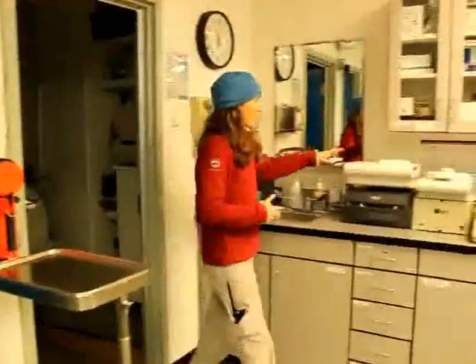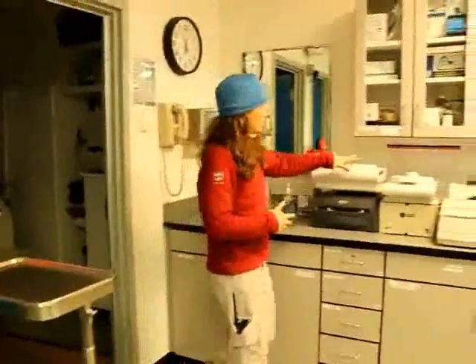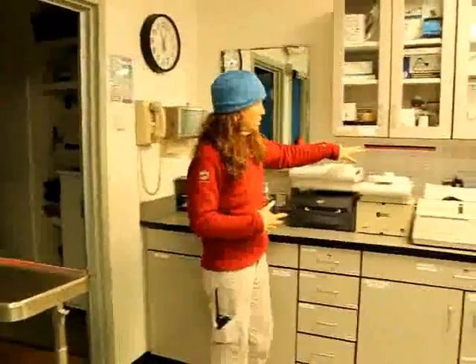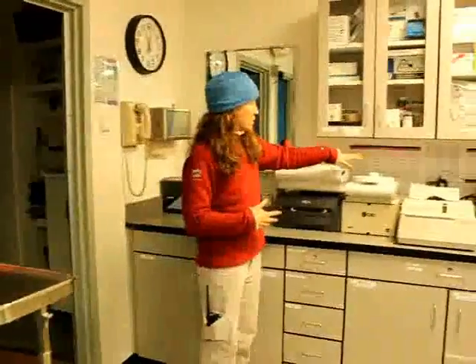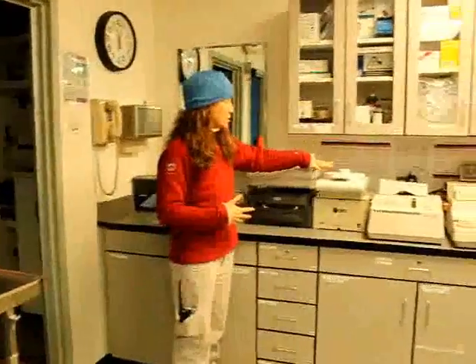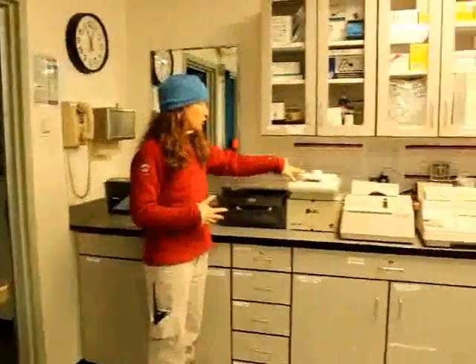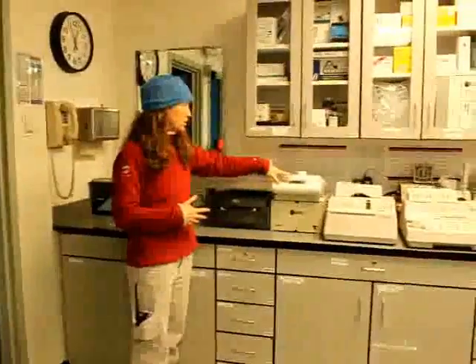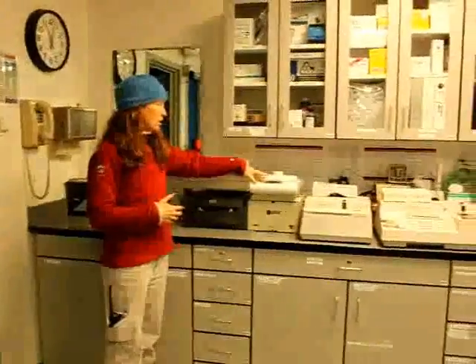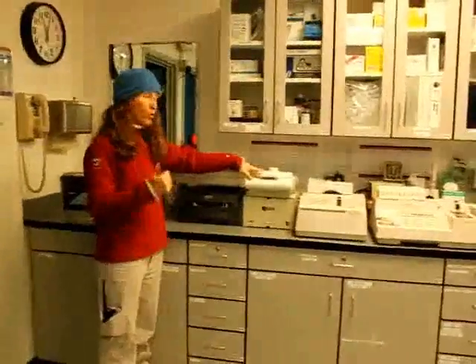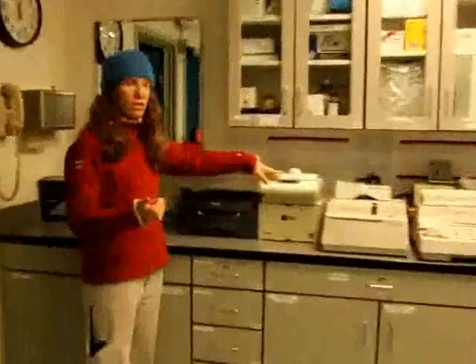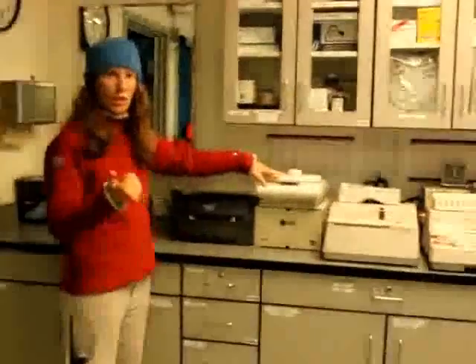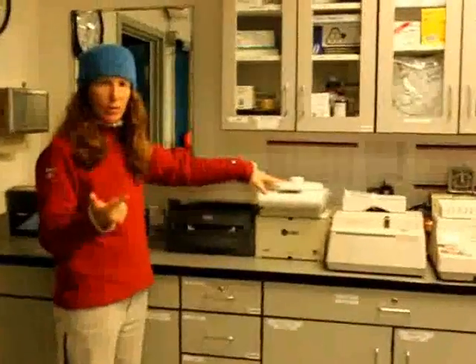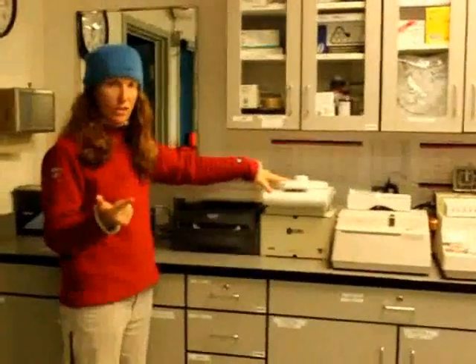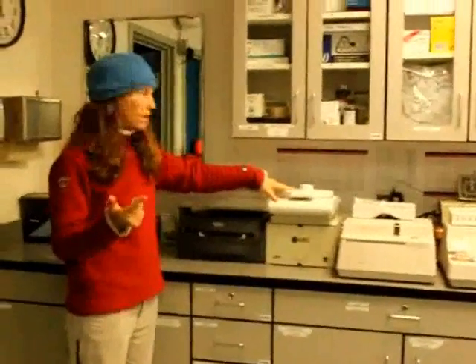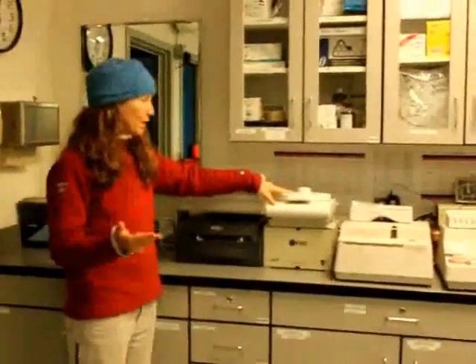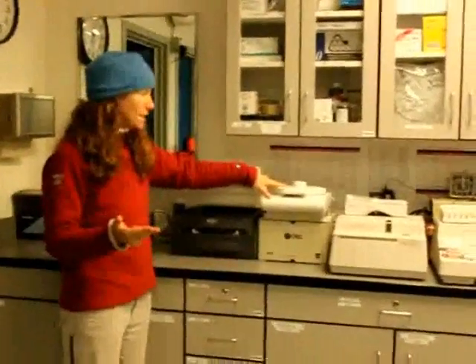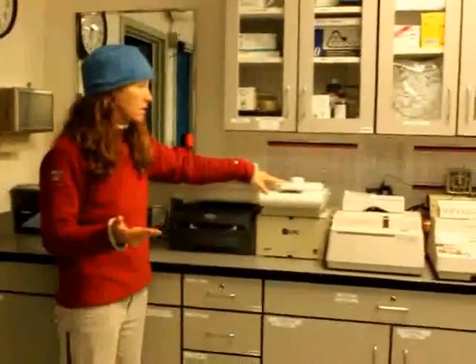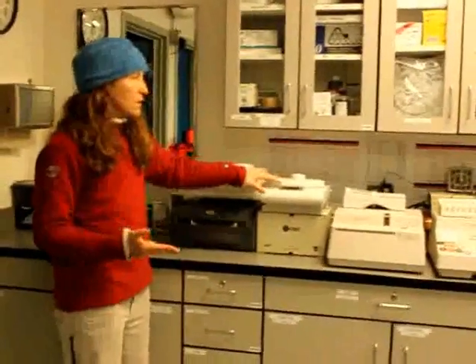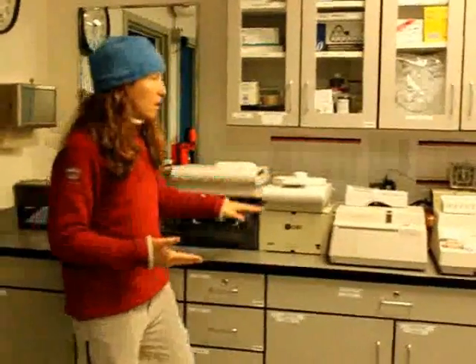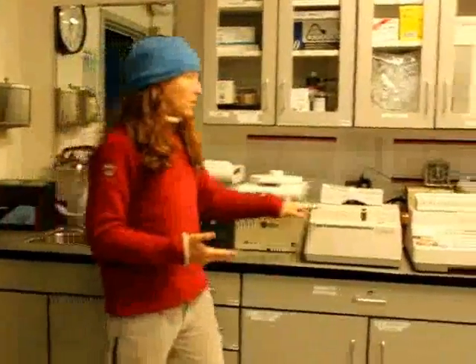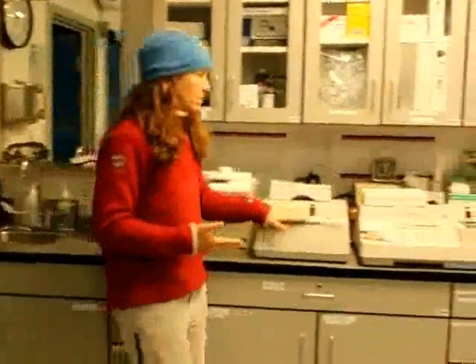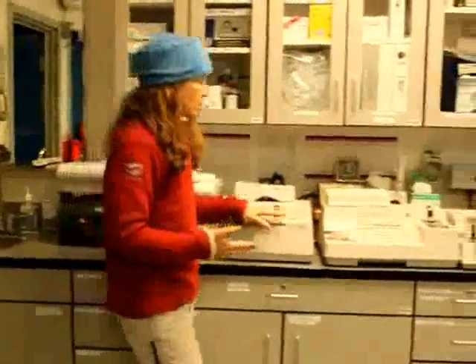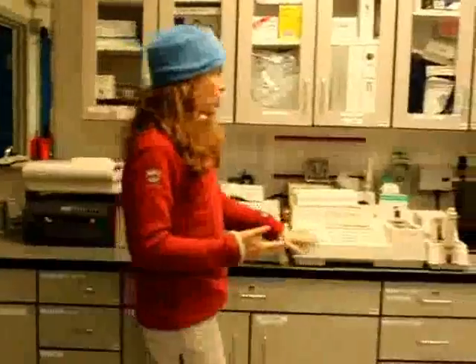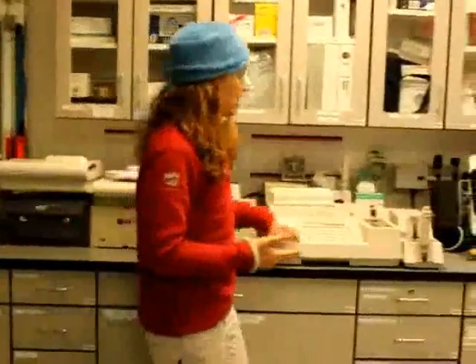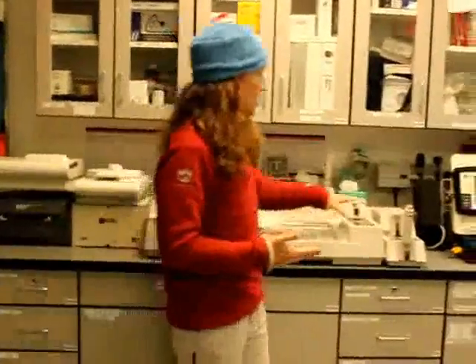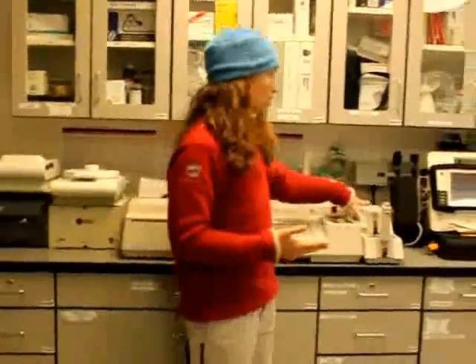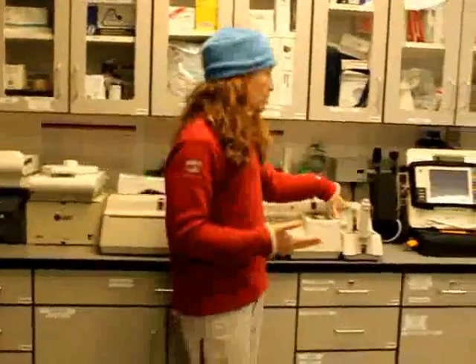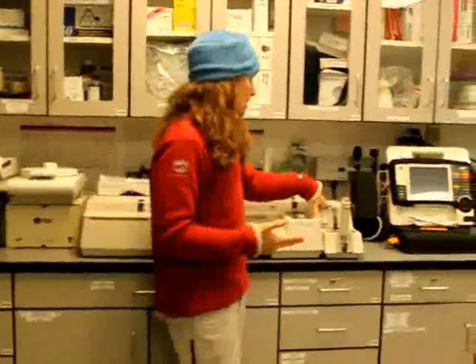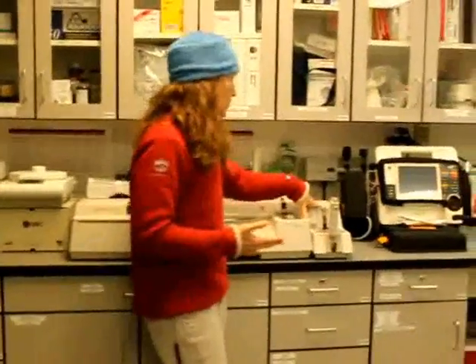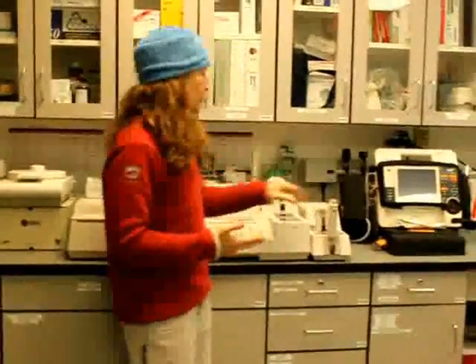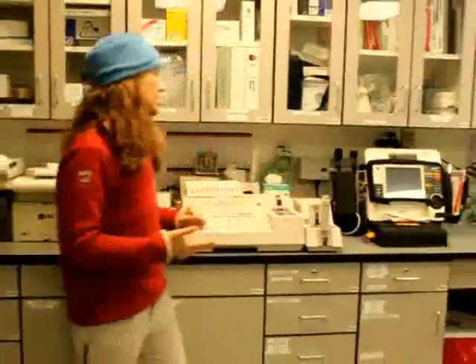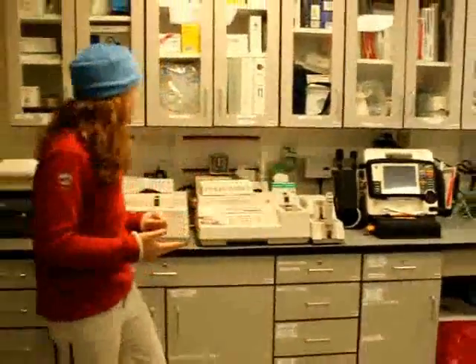These two machines are my CBC machine — I get my white blood cell count, my red blood cell count, and my platelets. These three machines give me a lot of my electrolytes and my liver function tests.